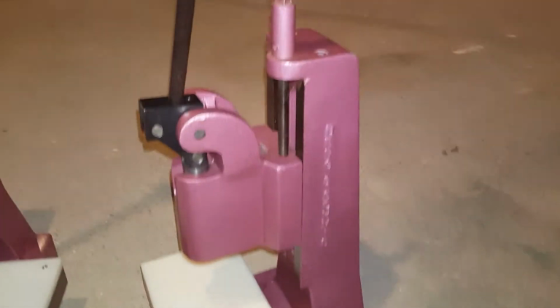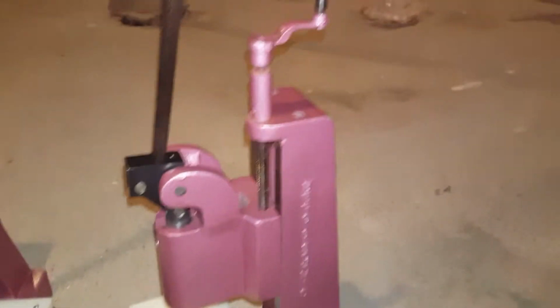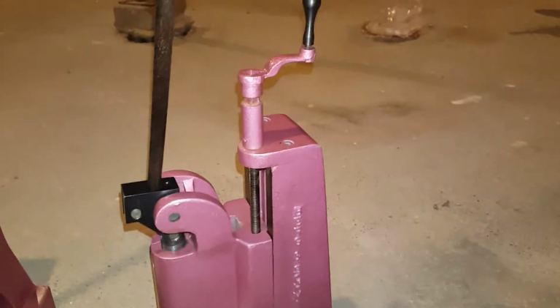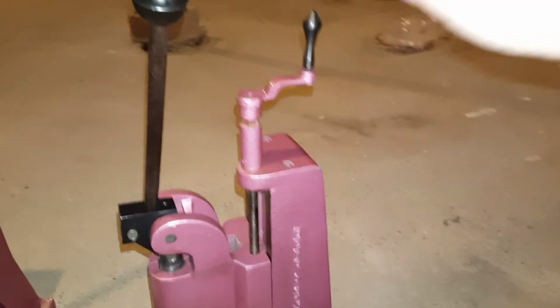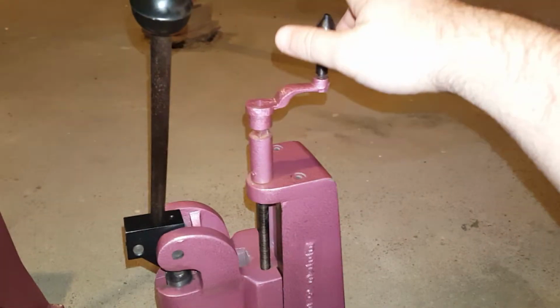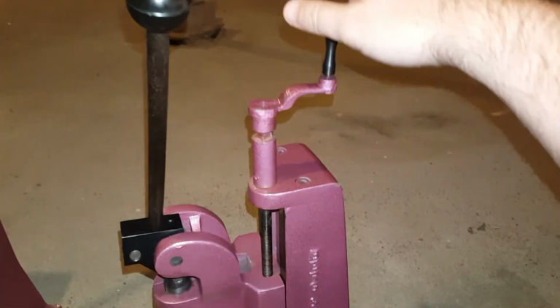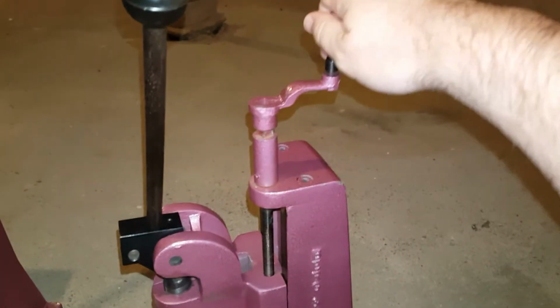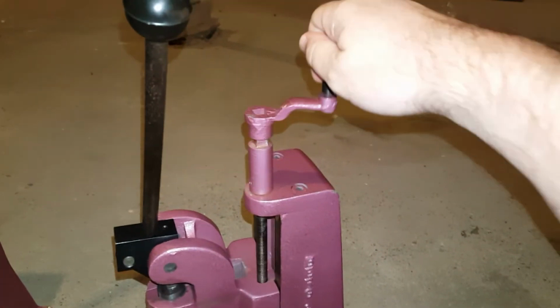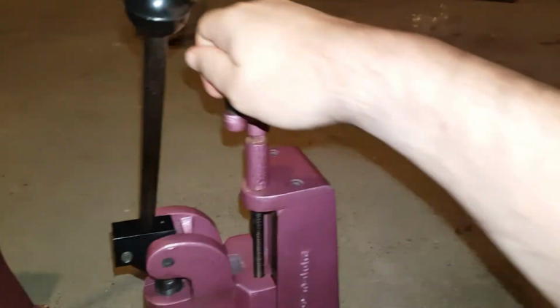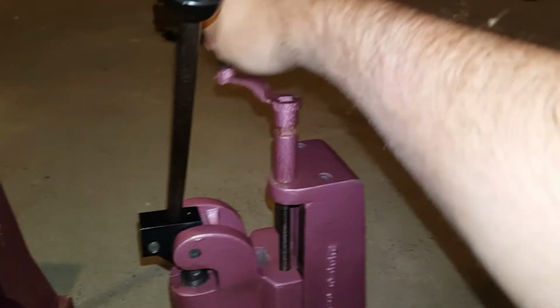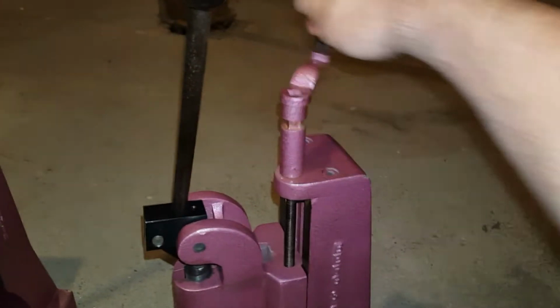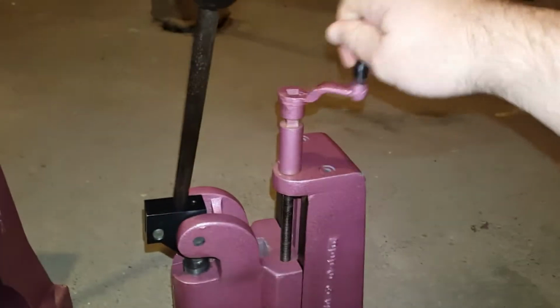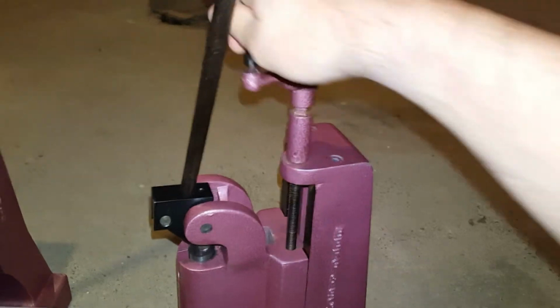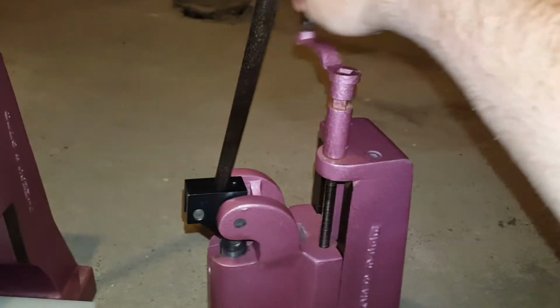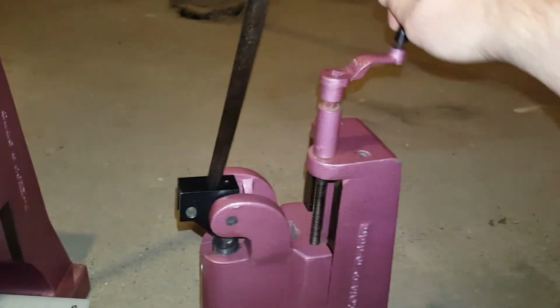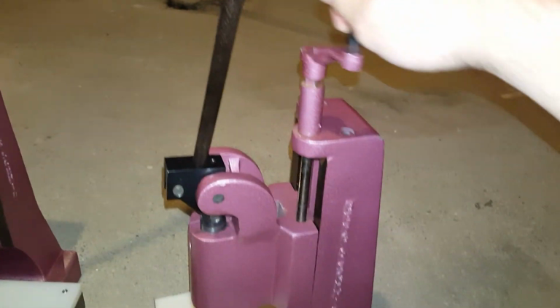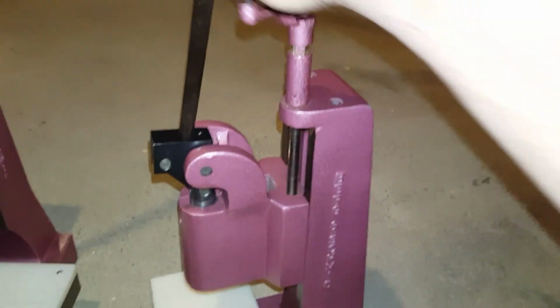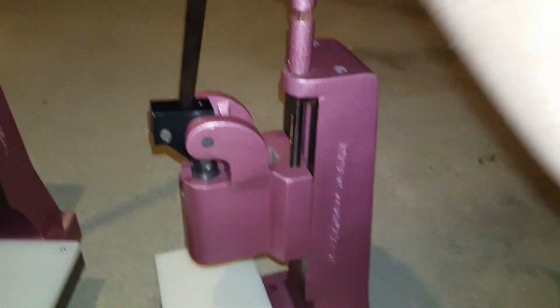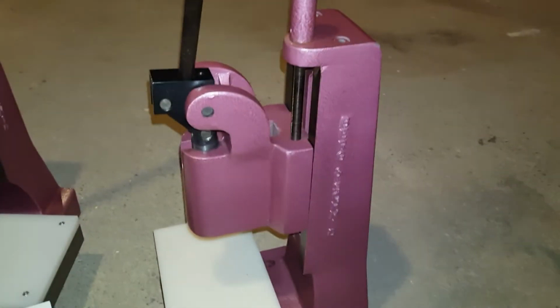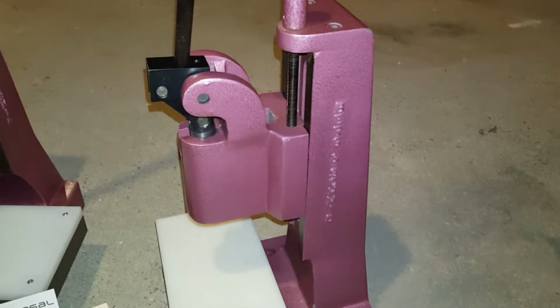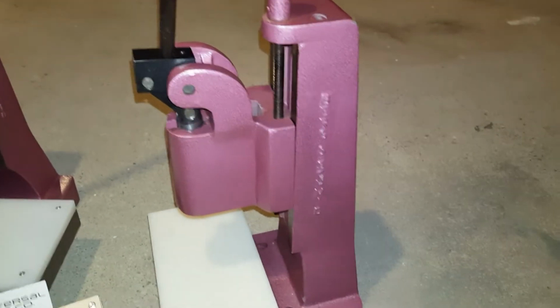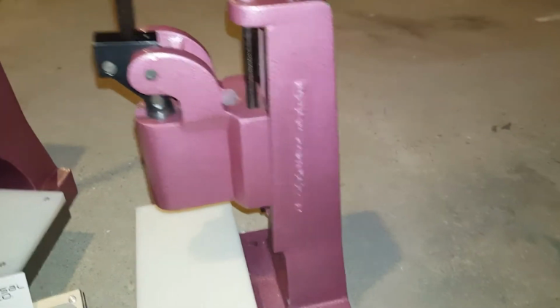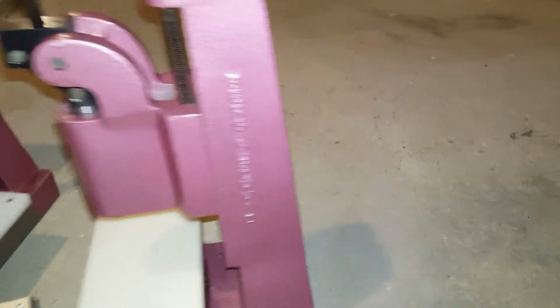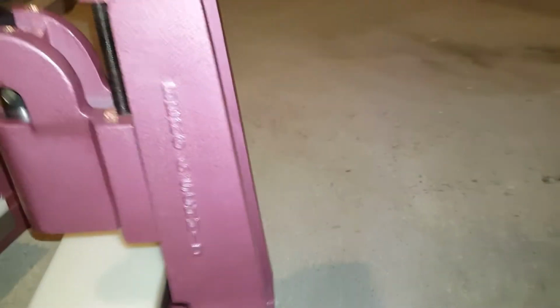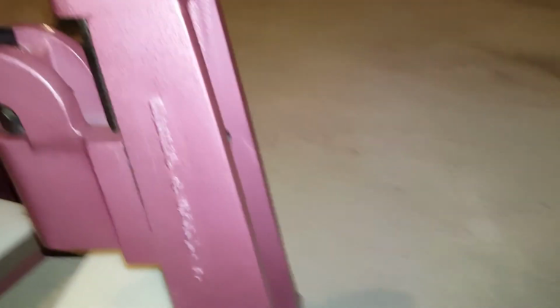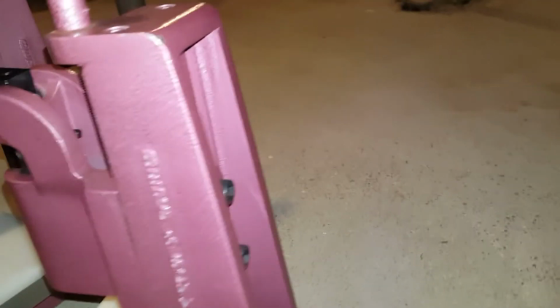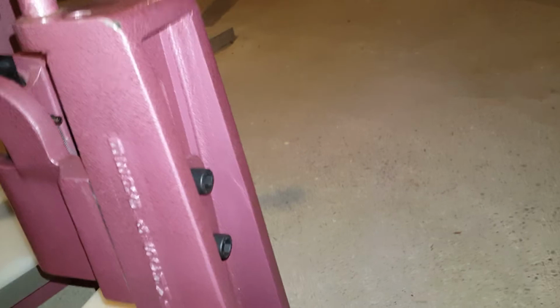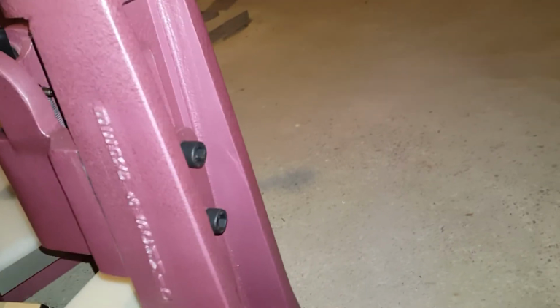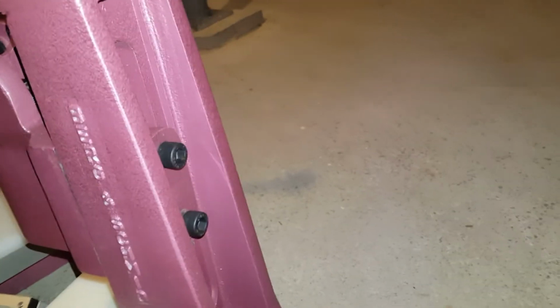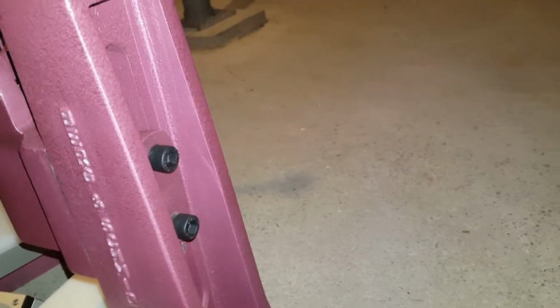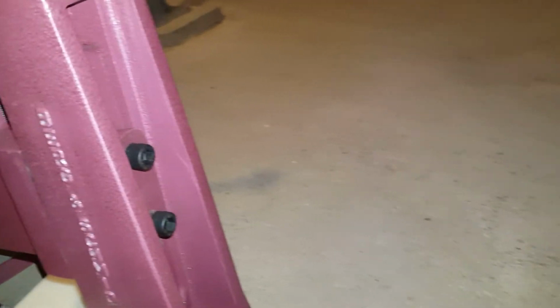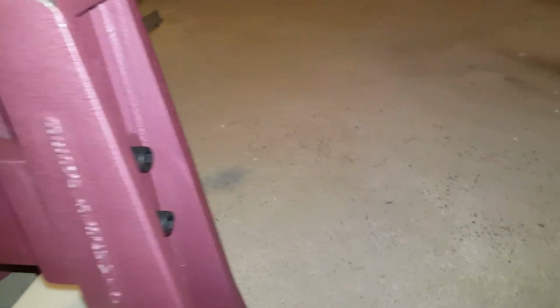To adjust the height you can use this crank here. By turning this, it moves the head up and down, and then you can lock it on the back here.